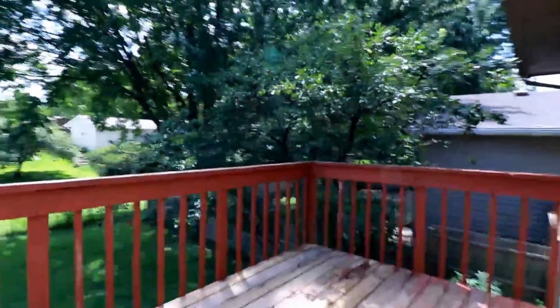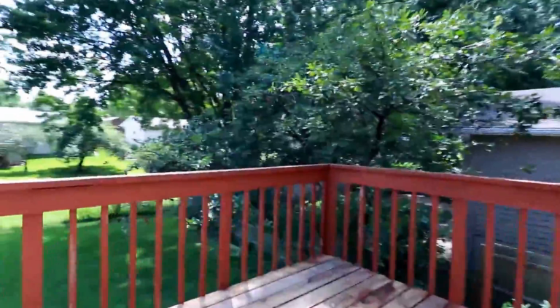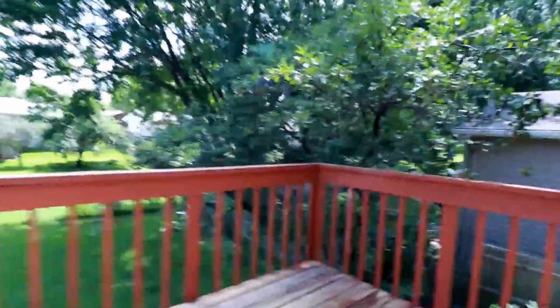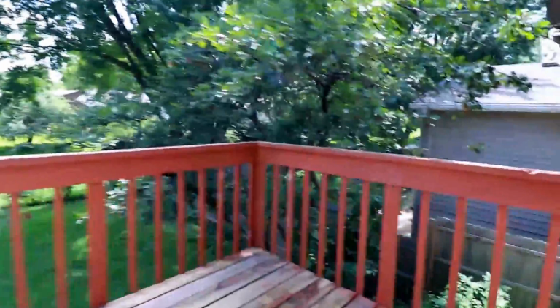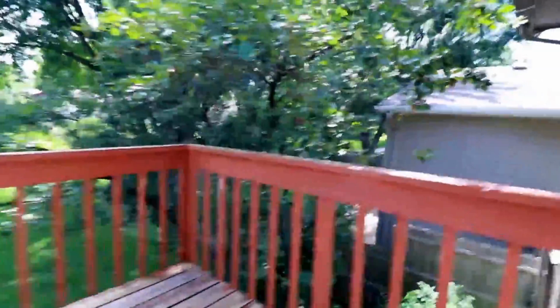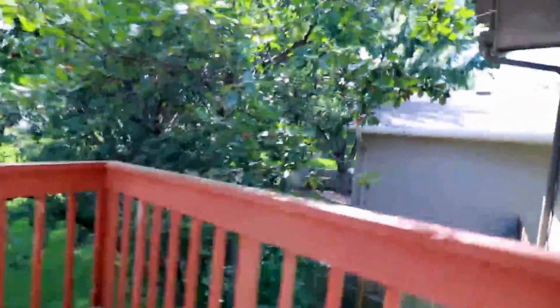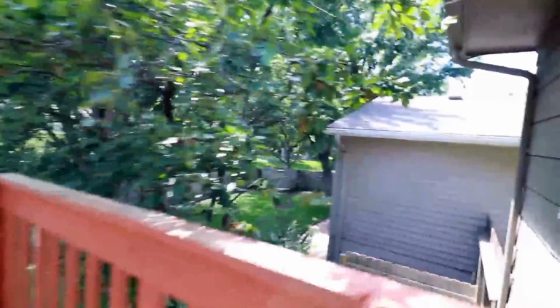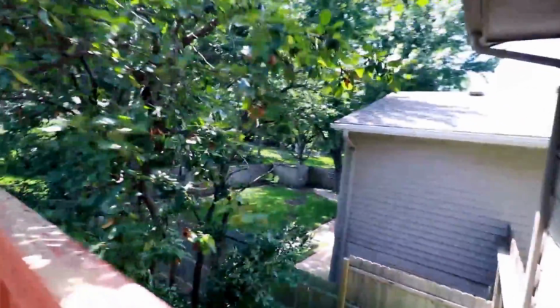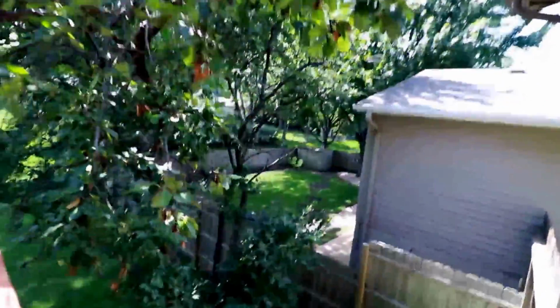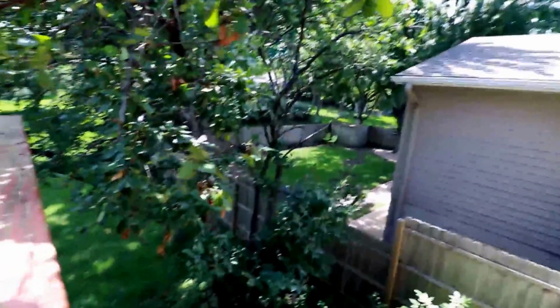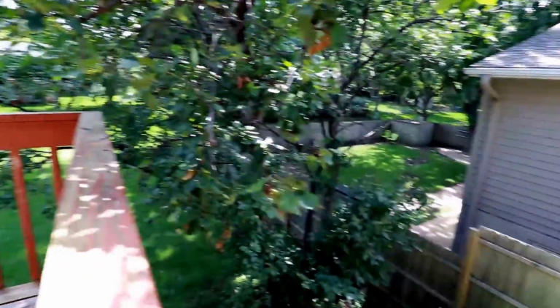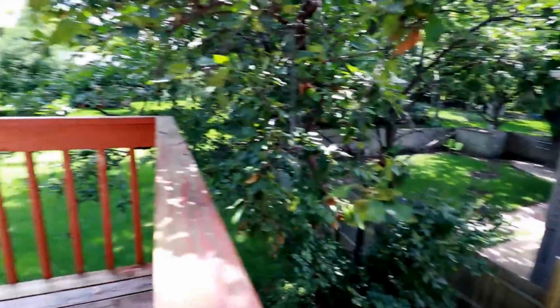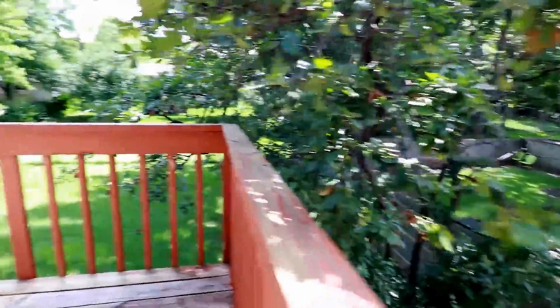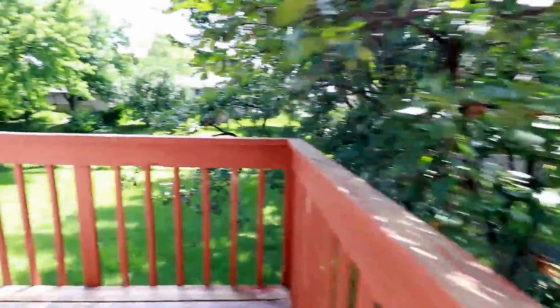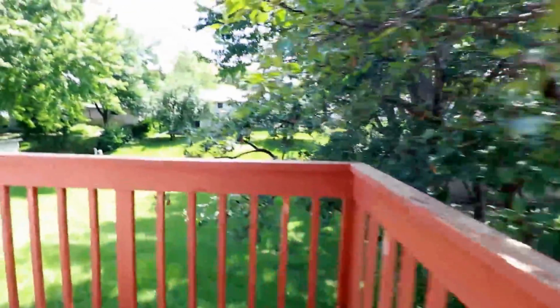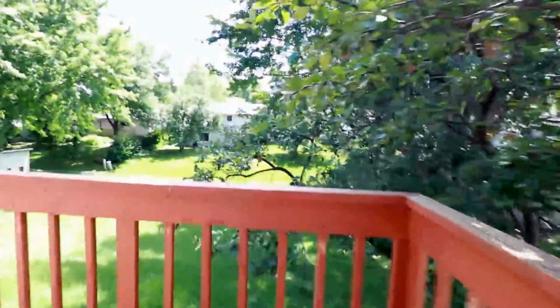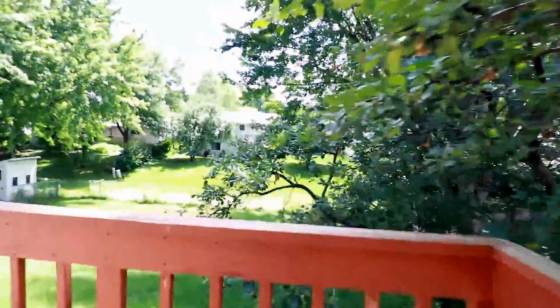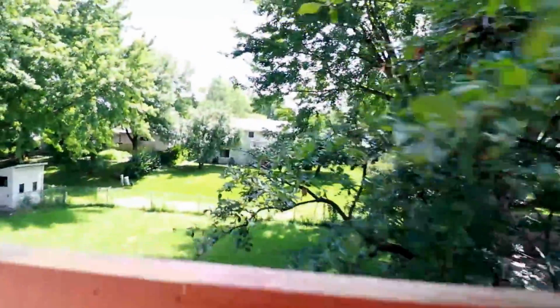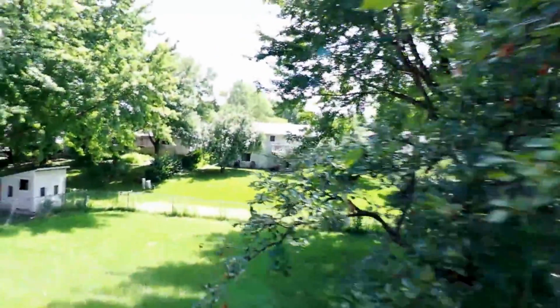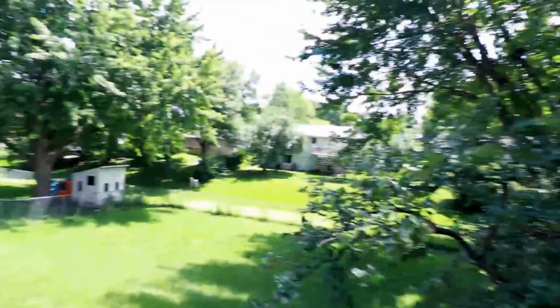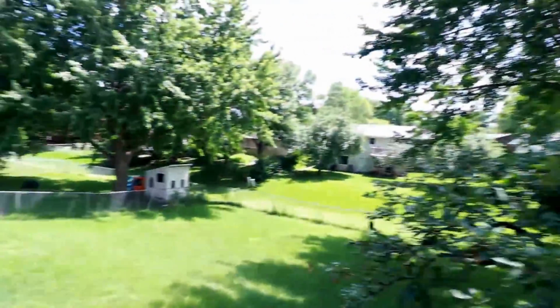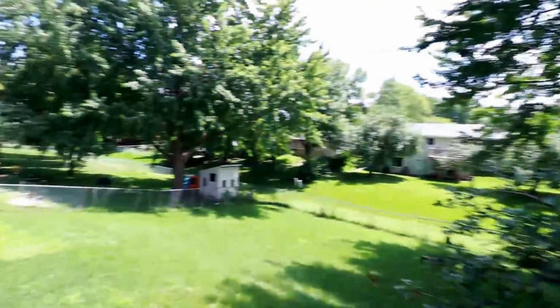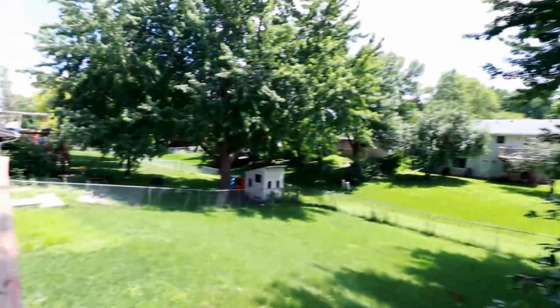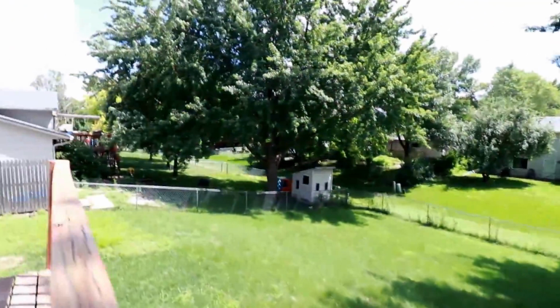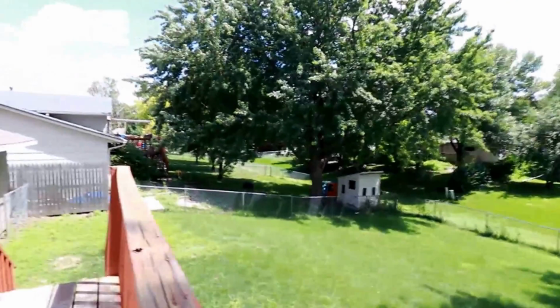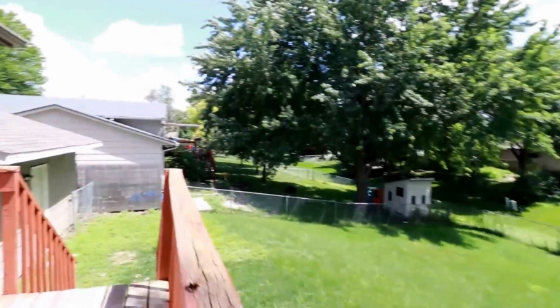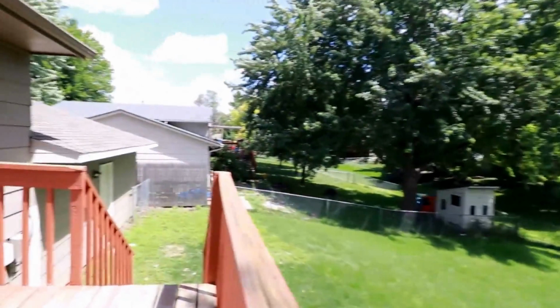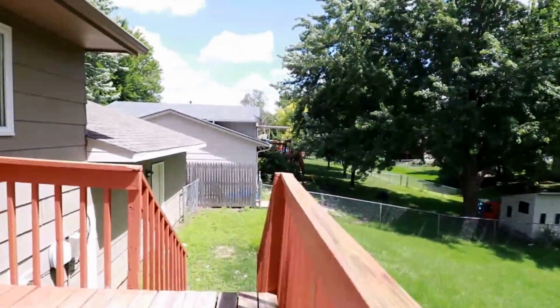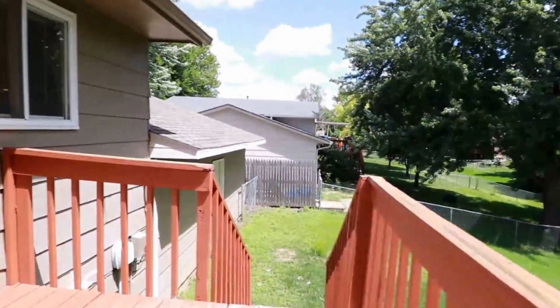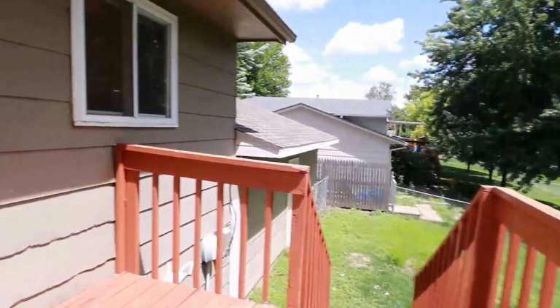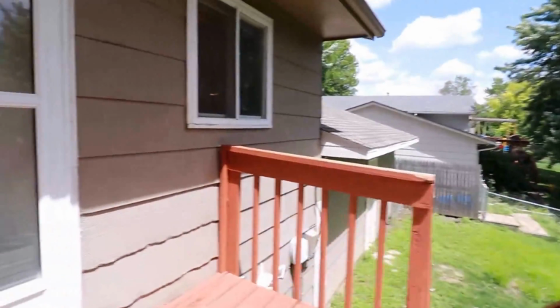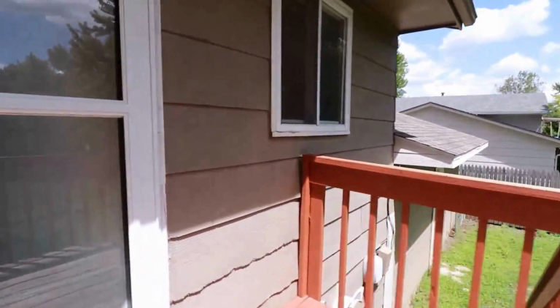Here's the back deck. You can actually see it's a fully fenced-in backyard that we're overlooking — a nice area to come outside and enjoy the nice weather.